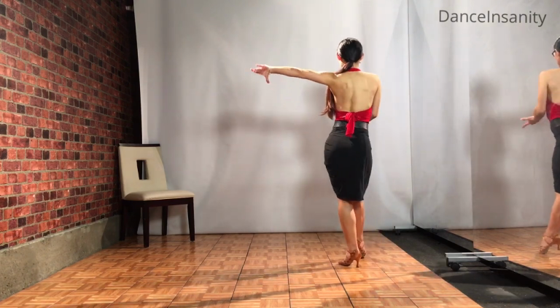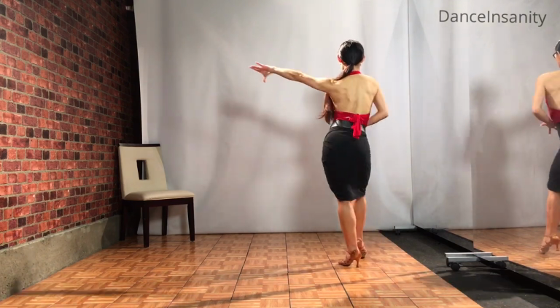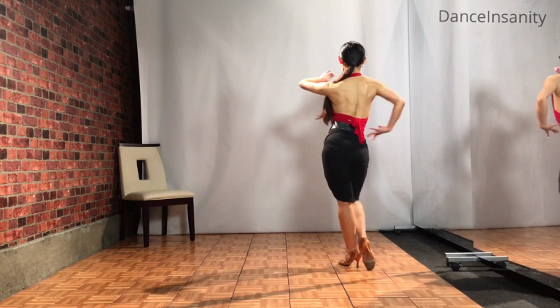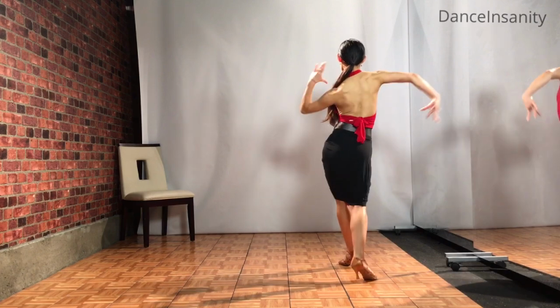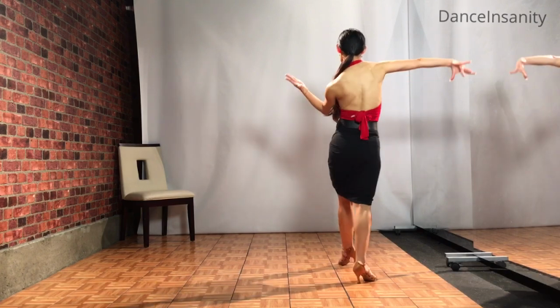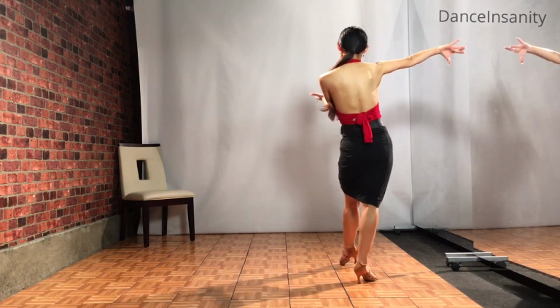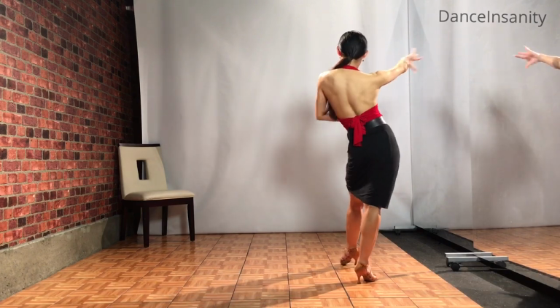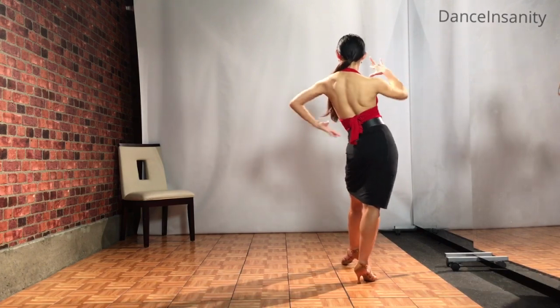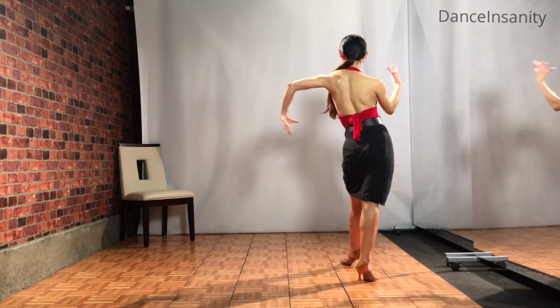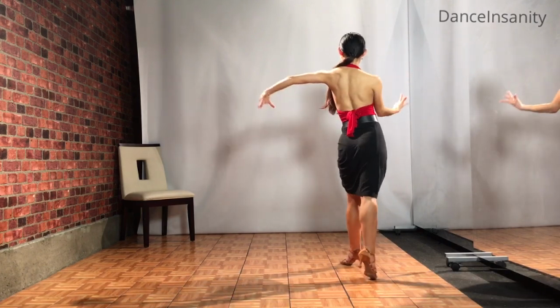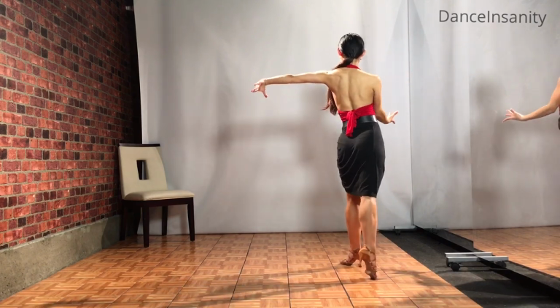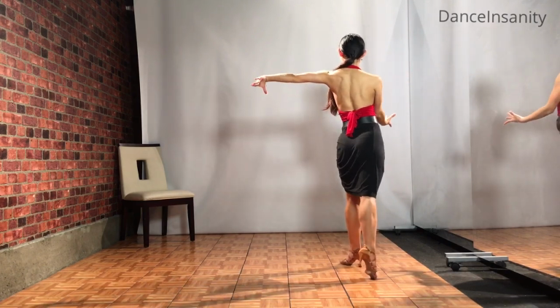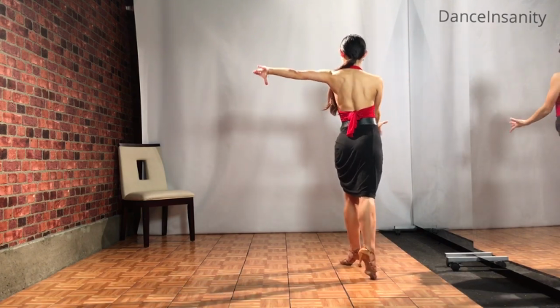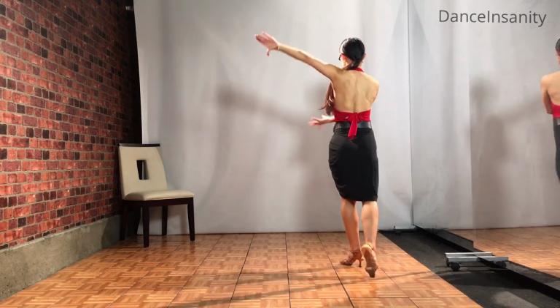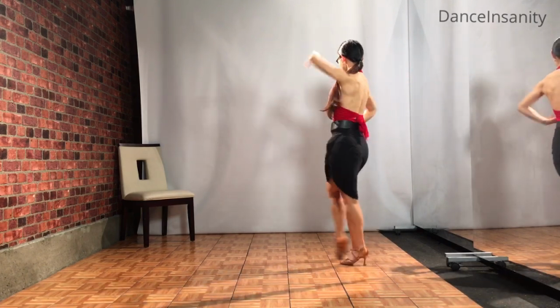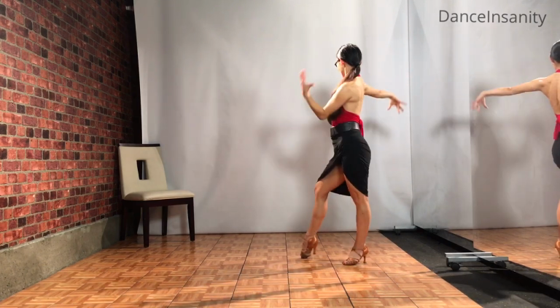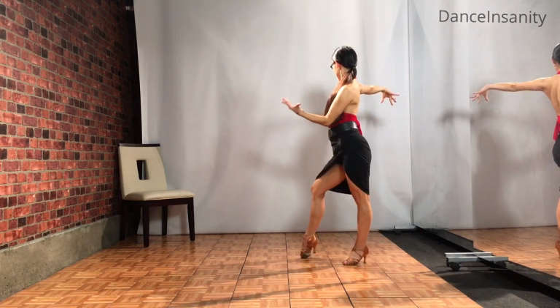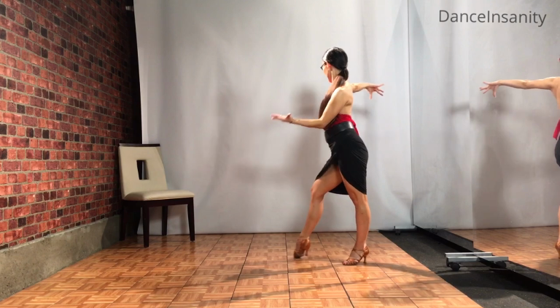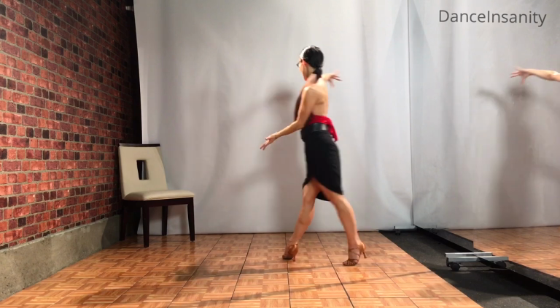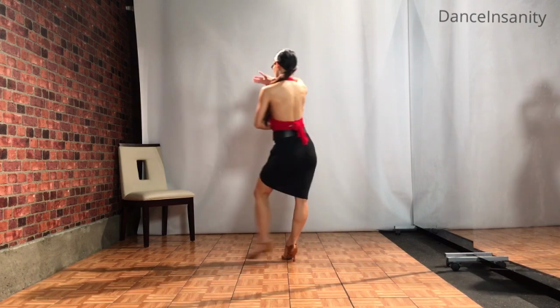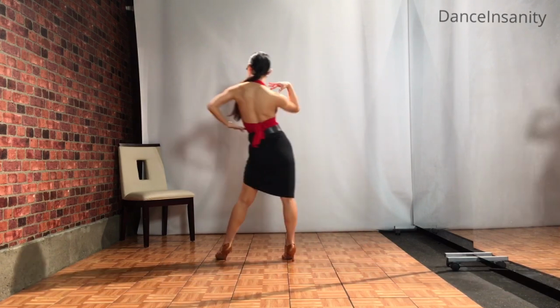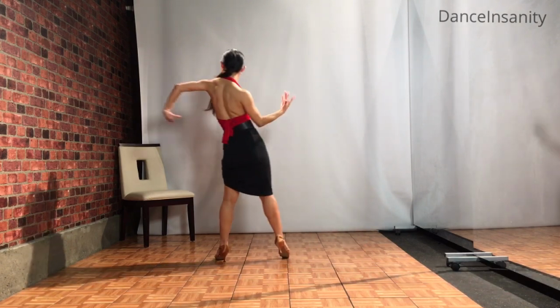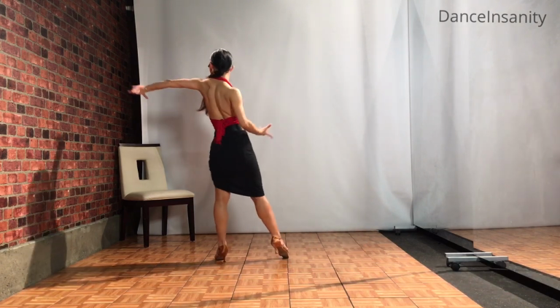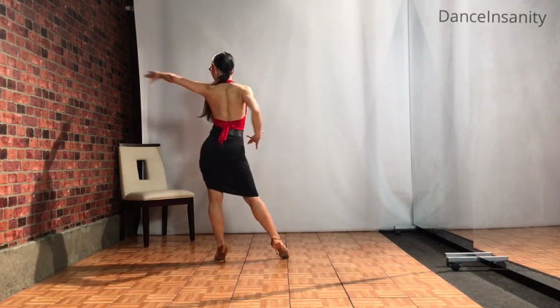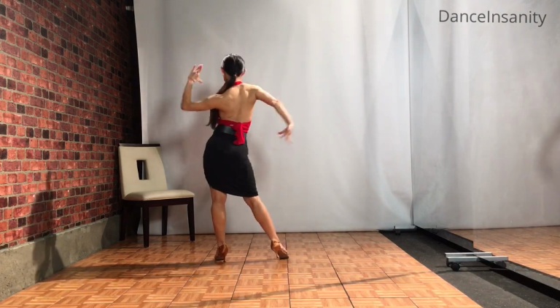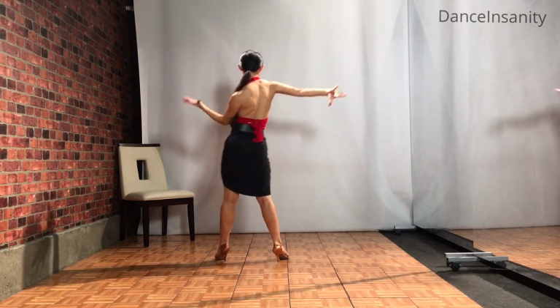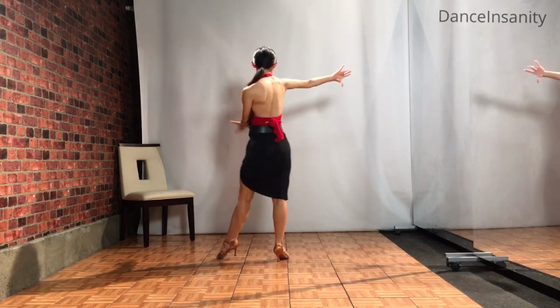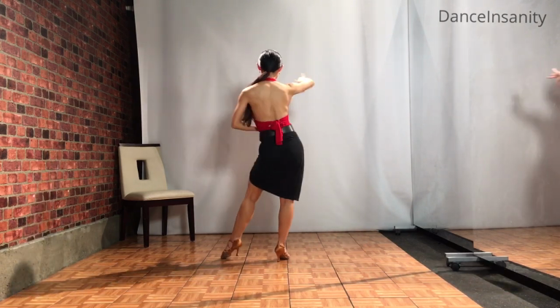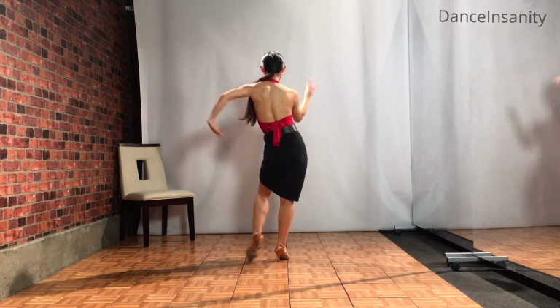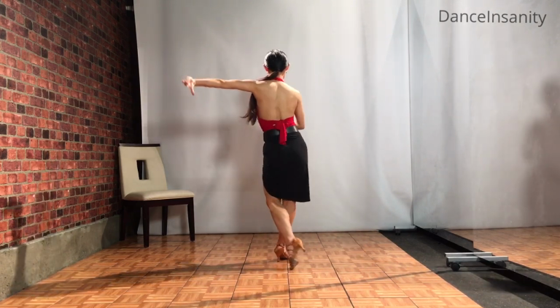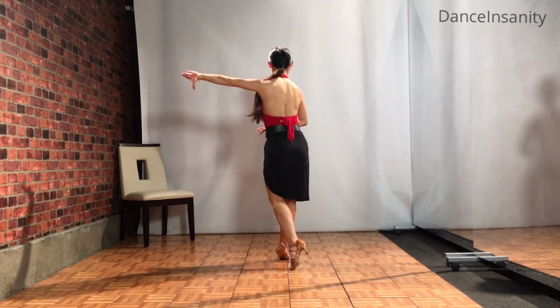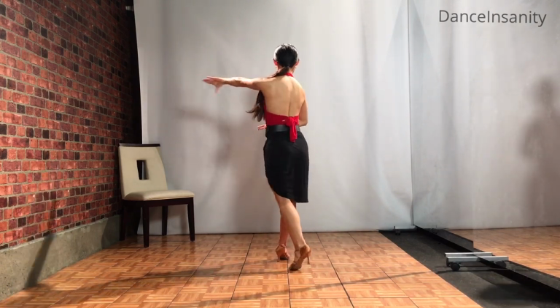Right arm extends, replace to the left, left arm extends, press line, and cucaracha. Left, right, back on the left.